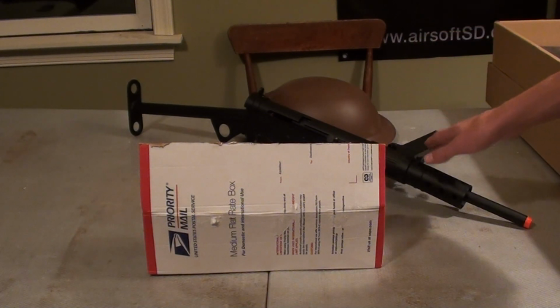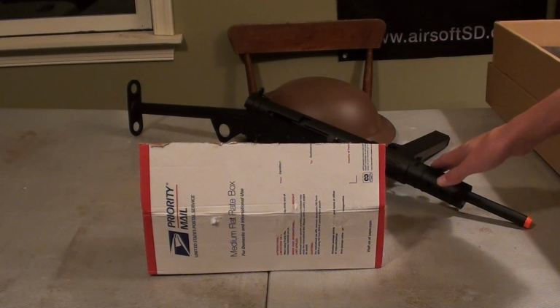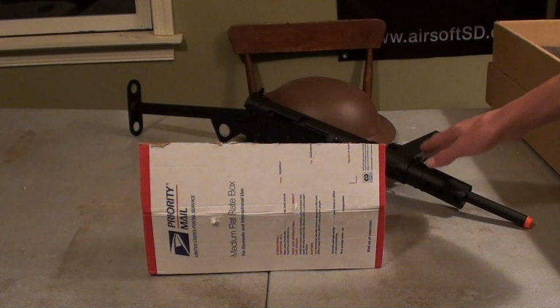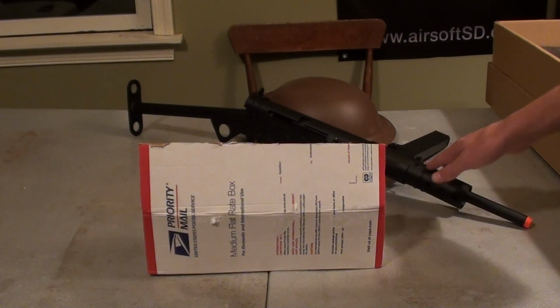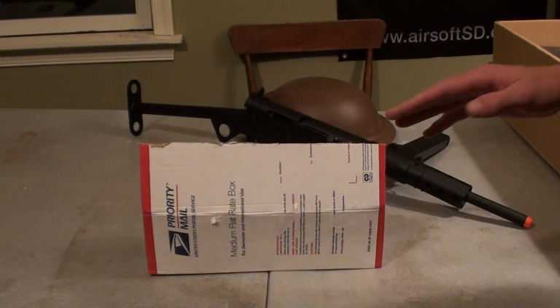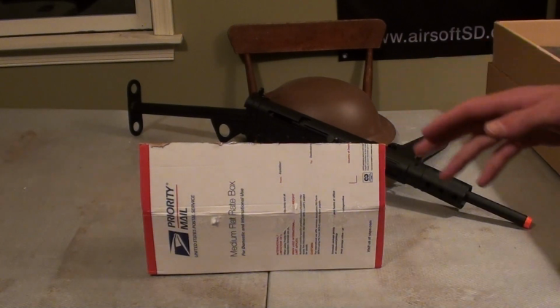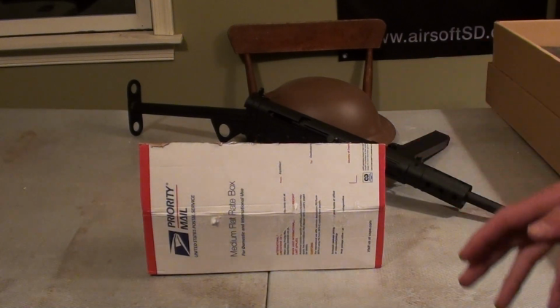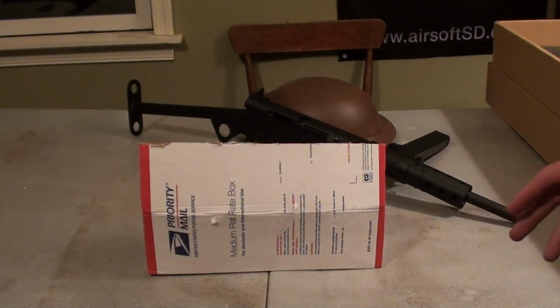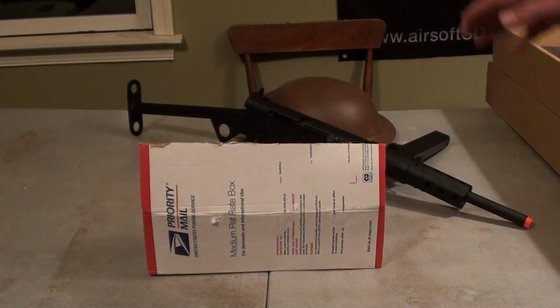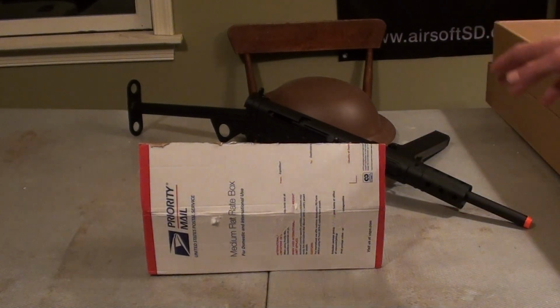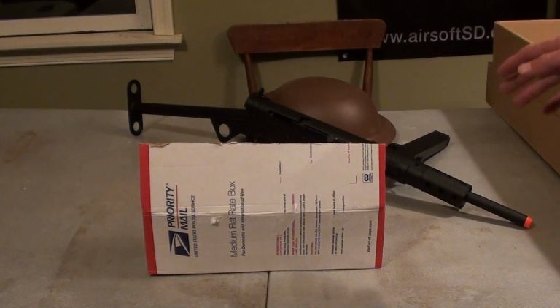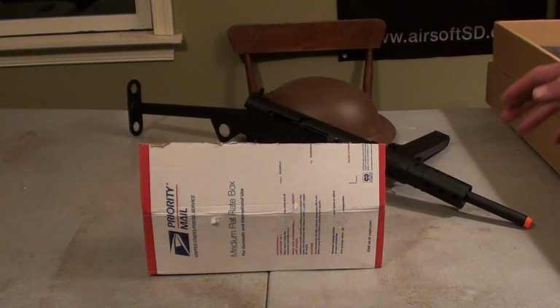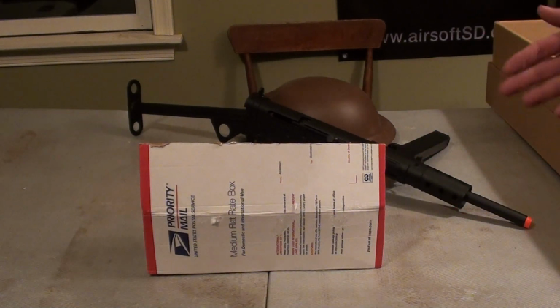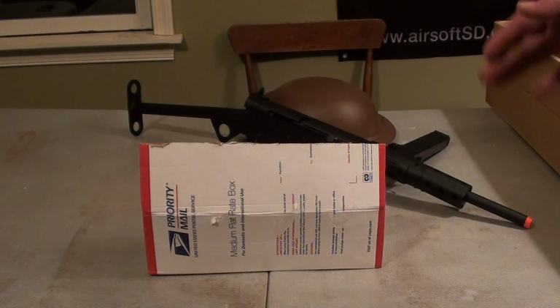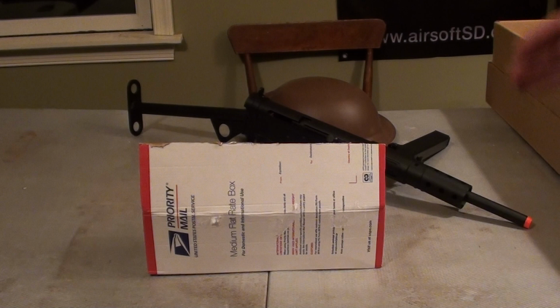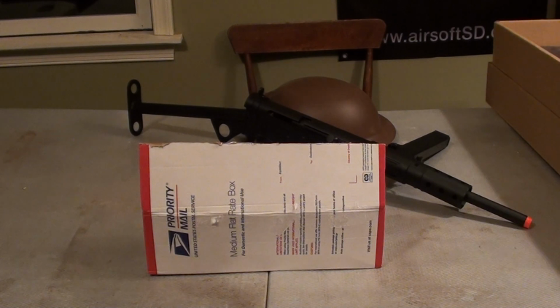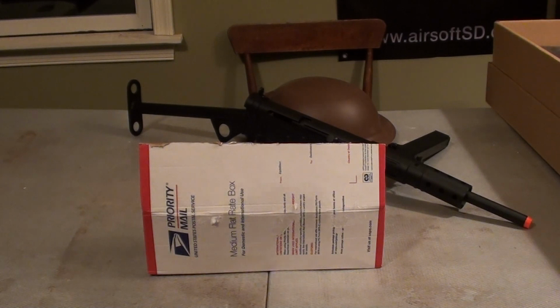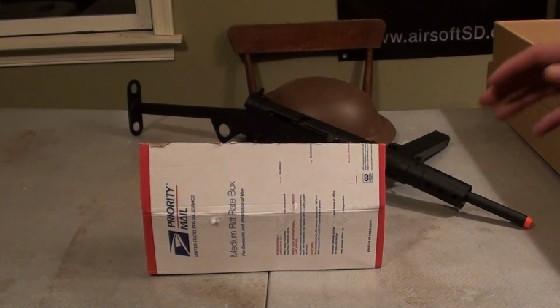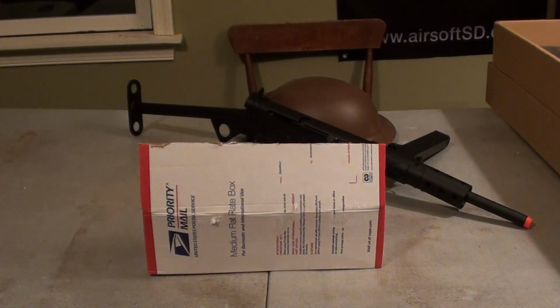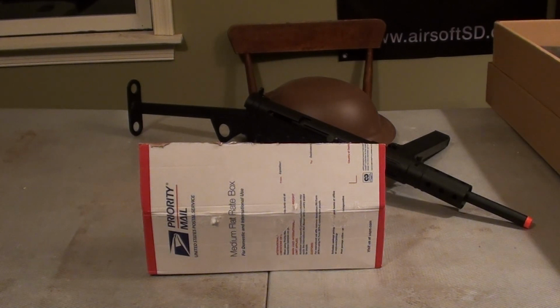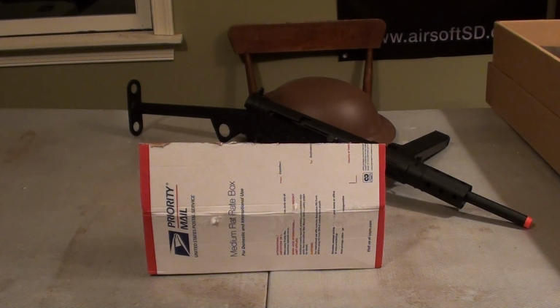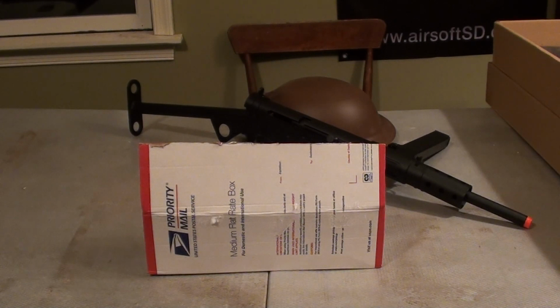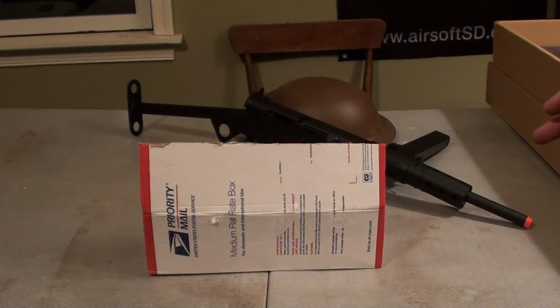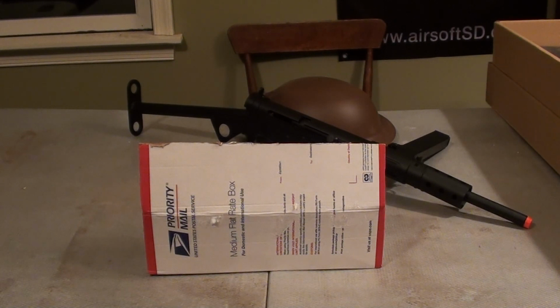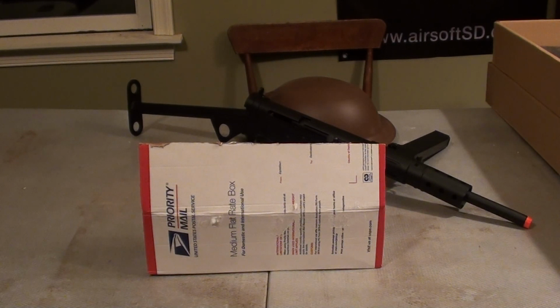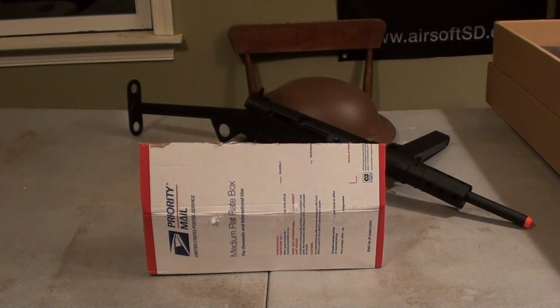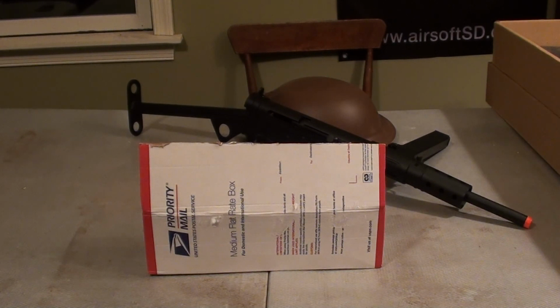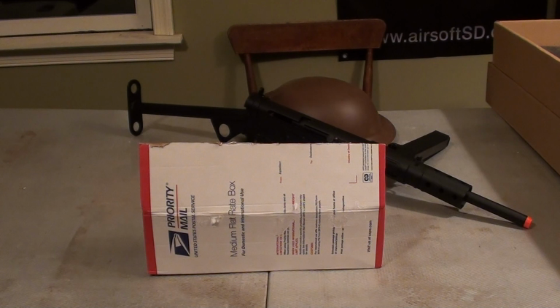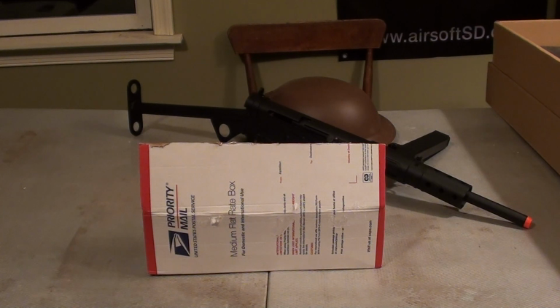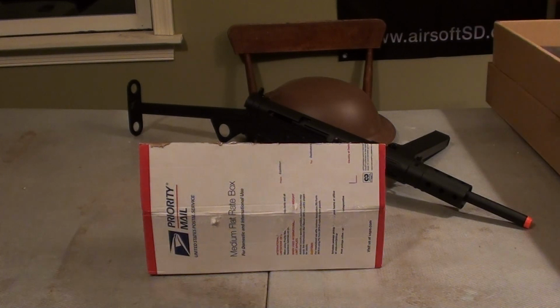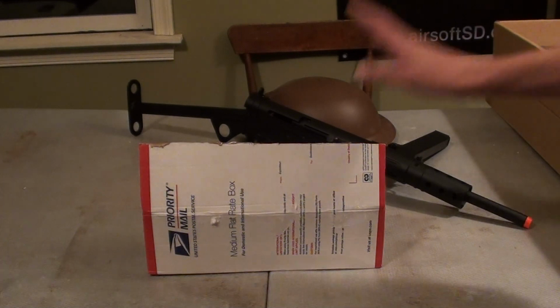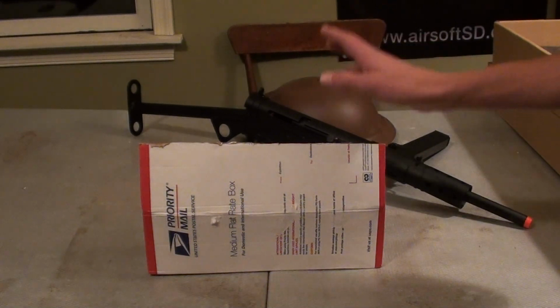I bought it. I wasn't one of the people who went, oh, Call of Duty has that in it and bought it. I bought it because I actually do World War II milsims — British. Not a lot of people do British, so it's a pretty cool thing. I like basically anything British. I'm going to stop talking now and get on to the product.